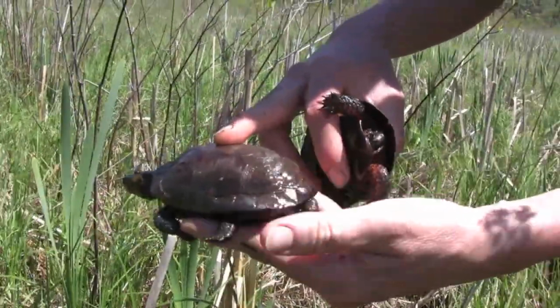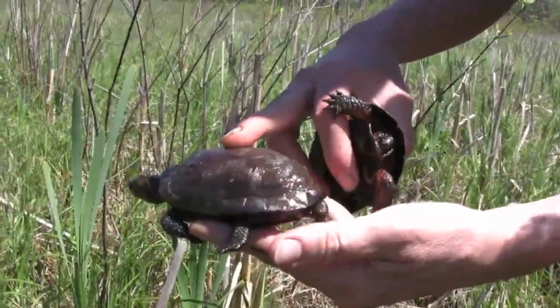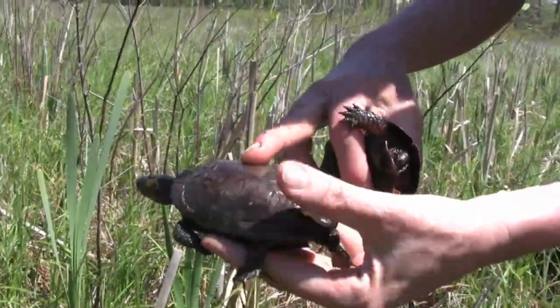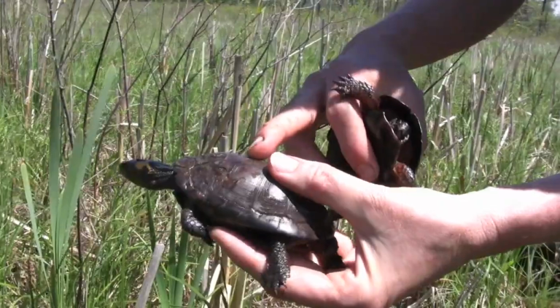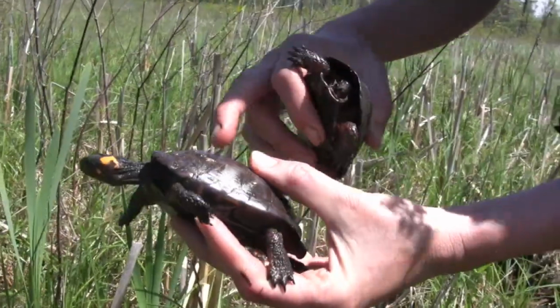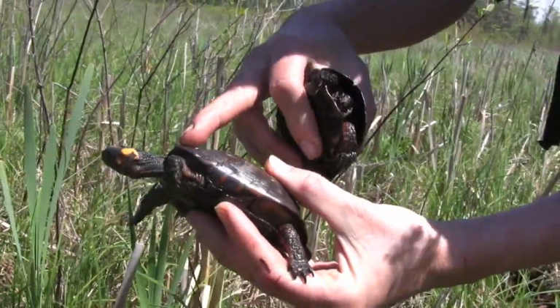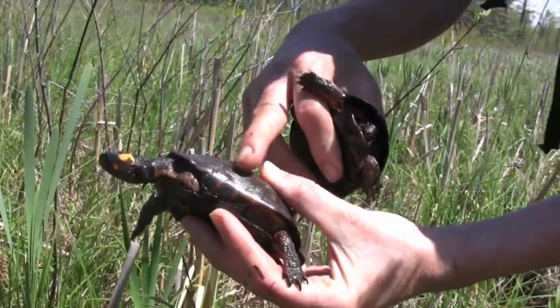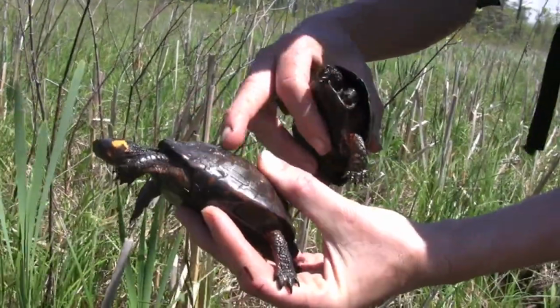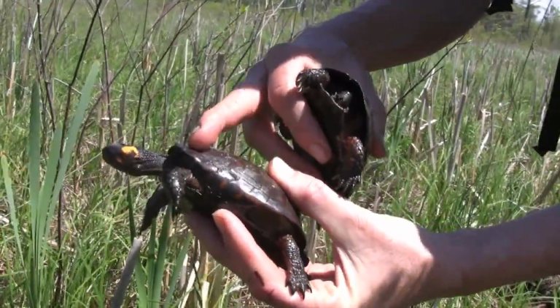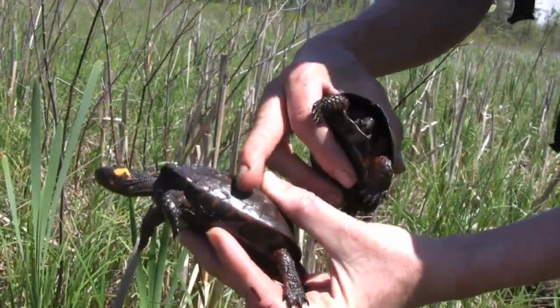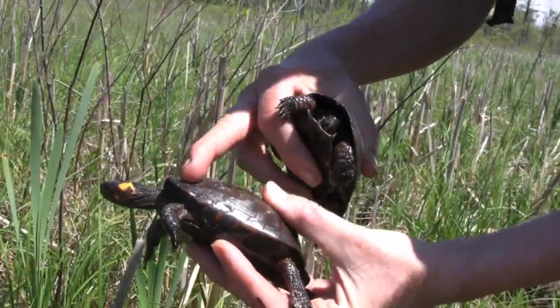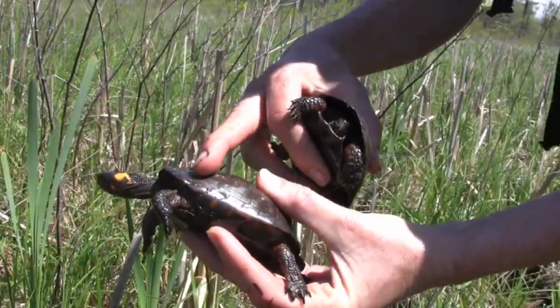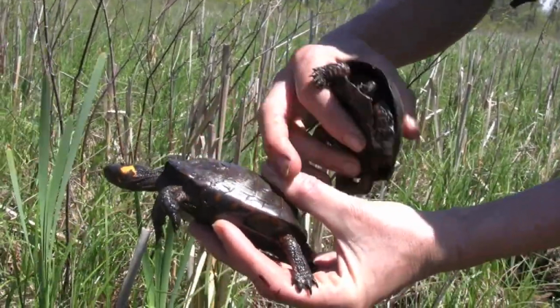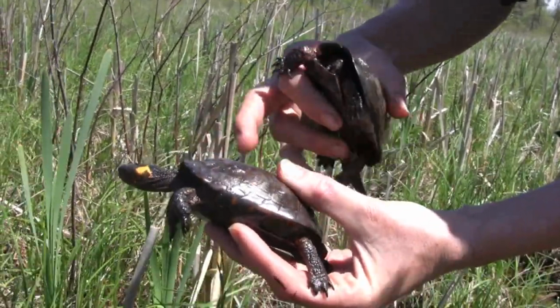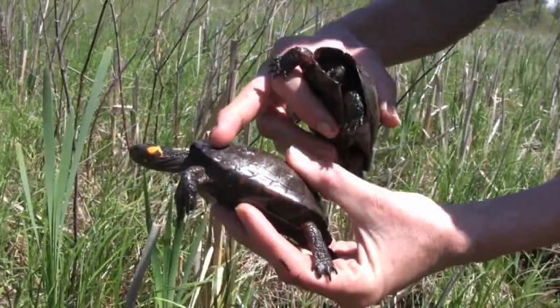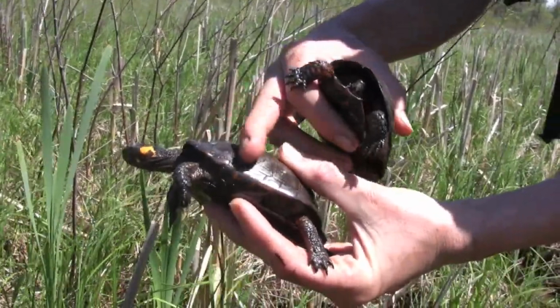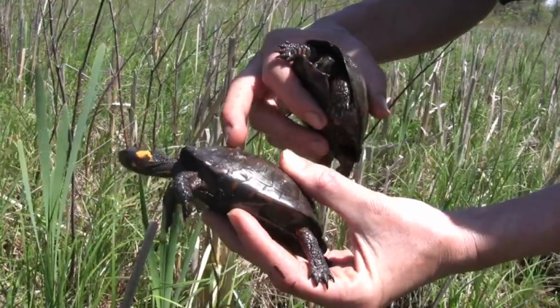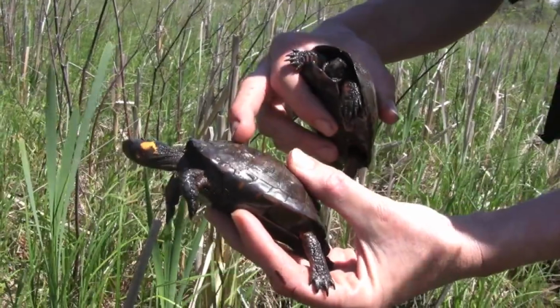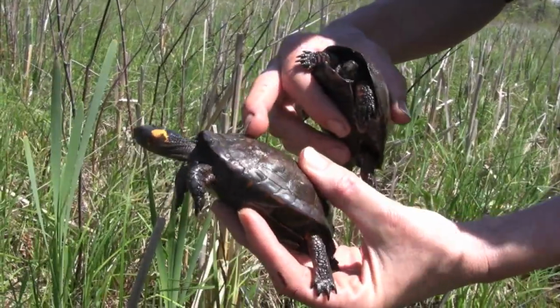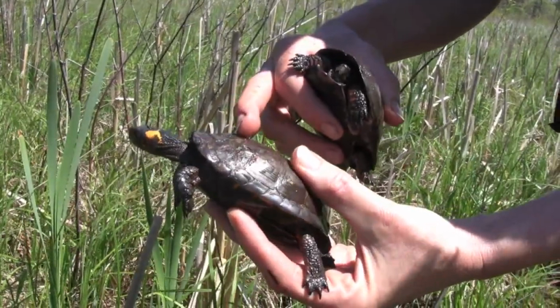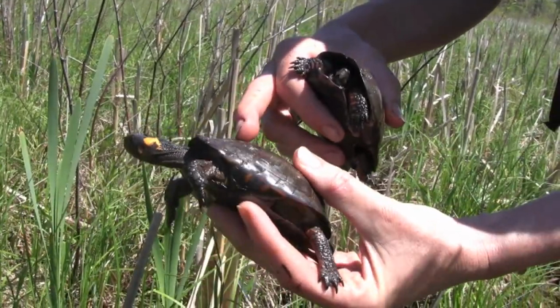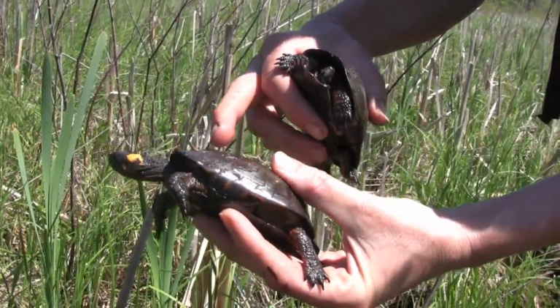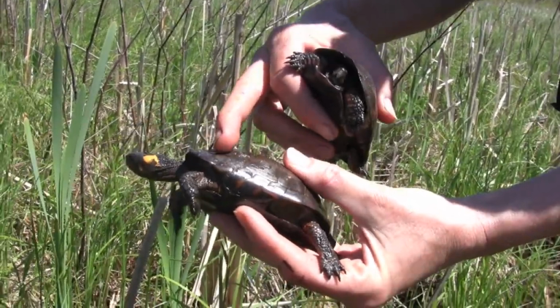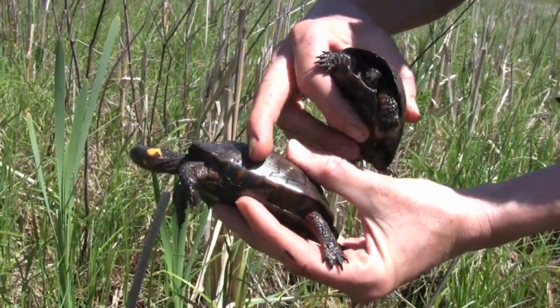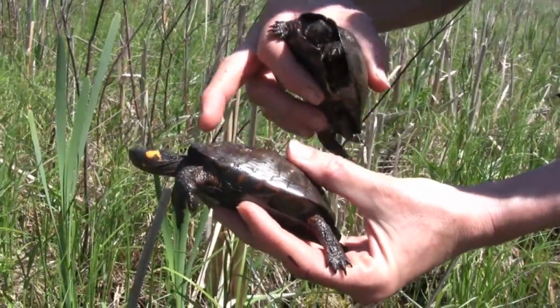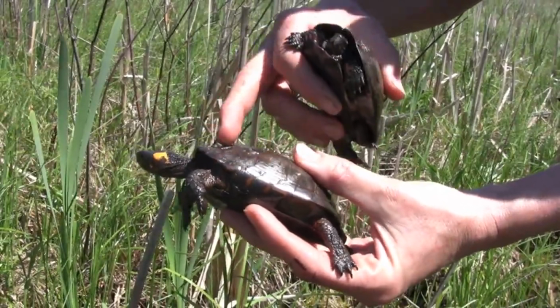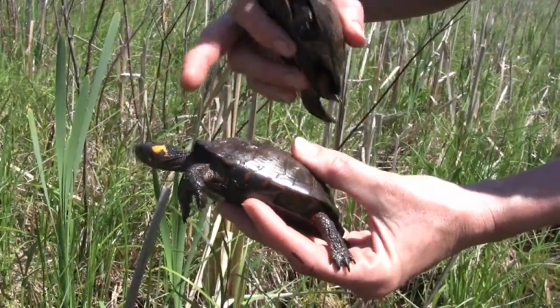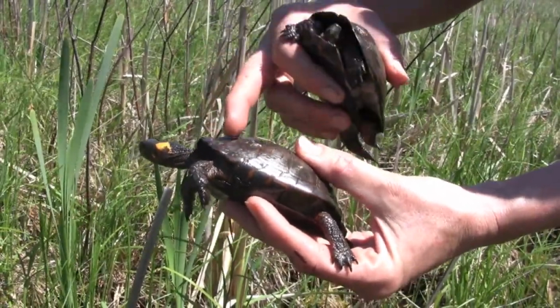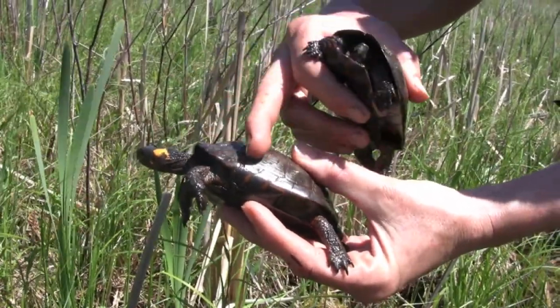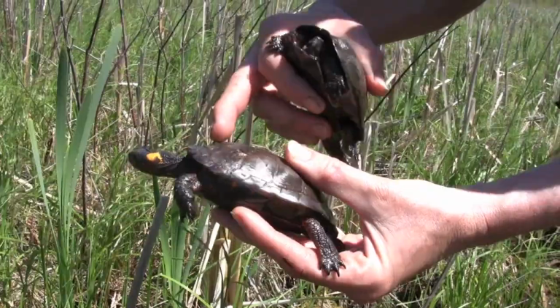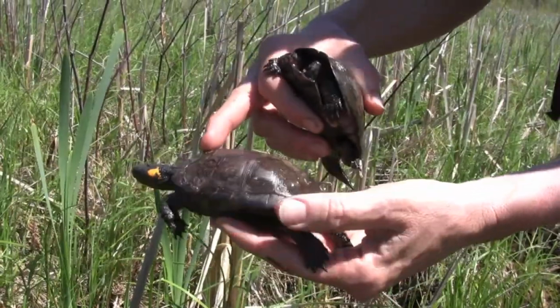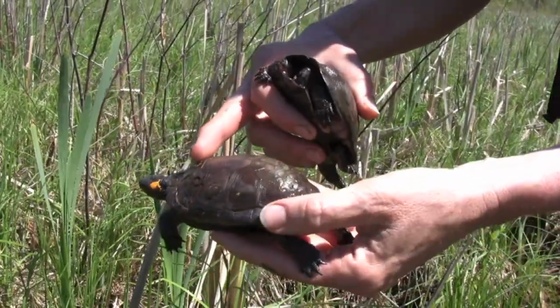What might cause that damage? It's hard to know — probably an injury when it was younger. It's possible that when there were grazing animals in here, maybe something stepped on her.